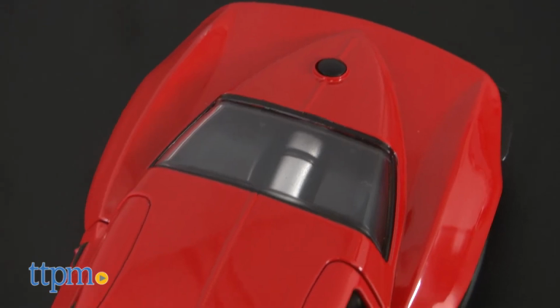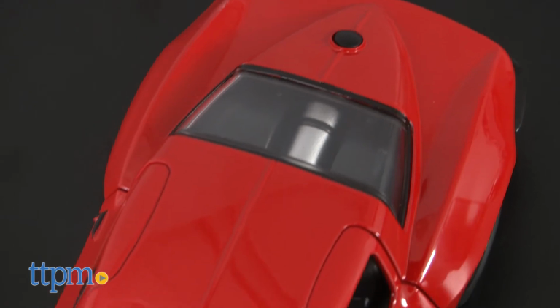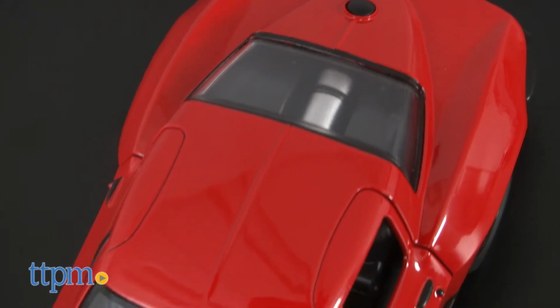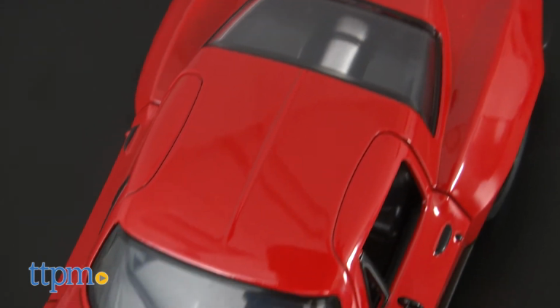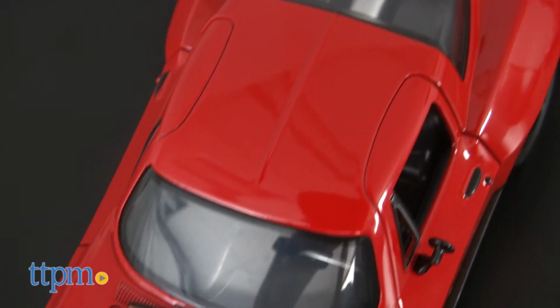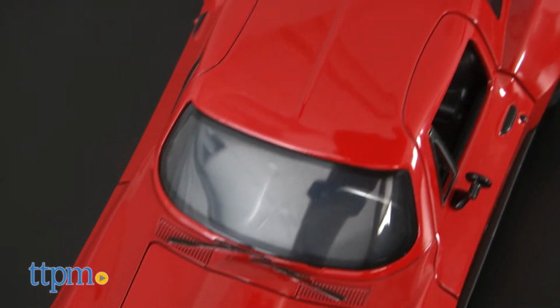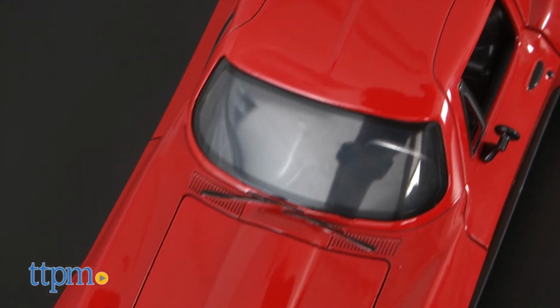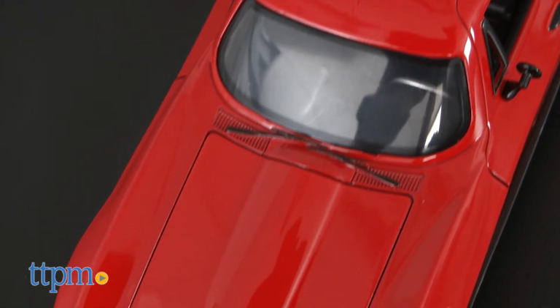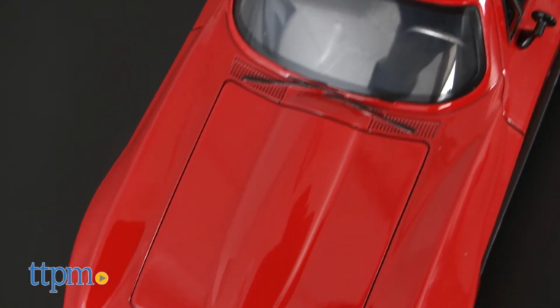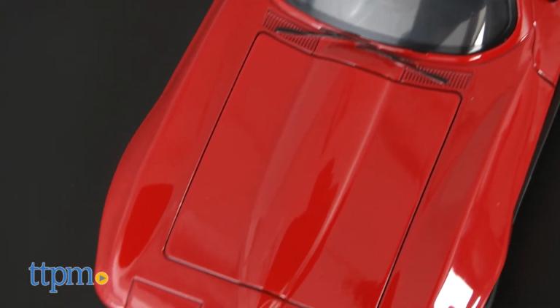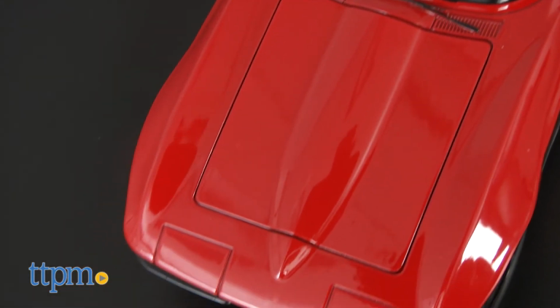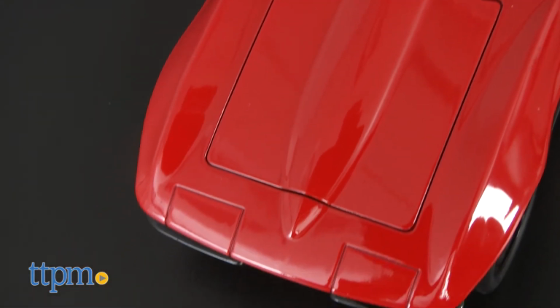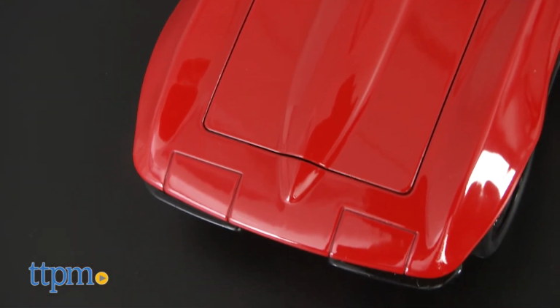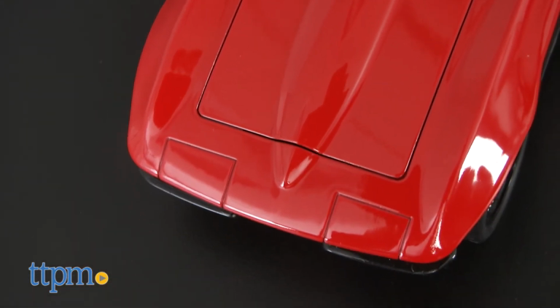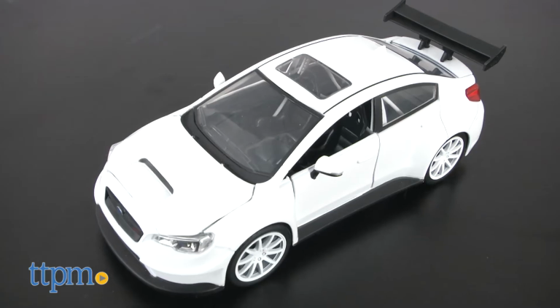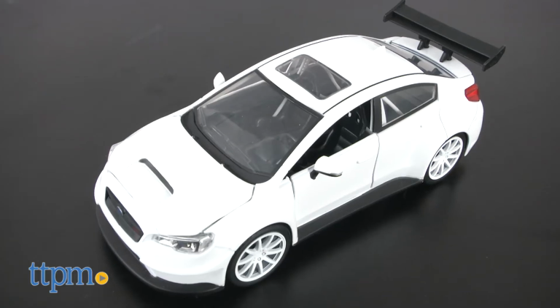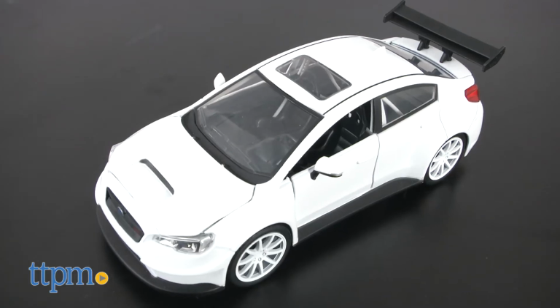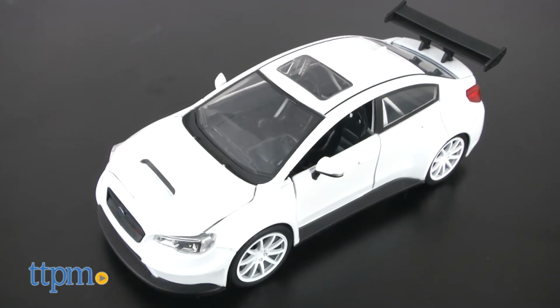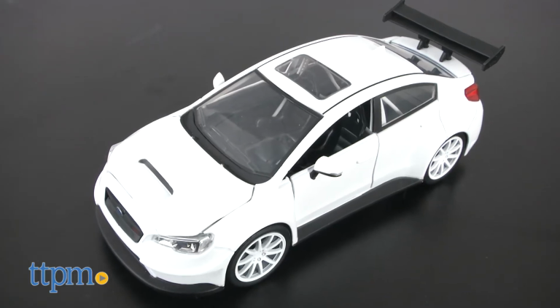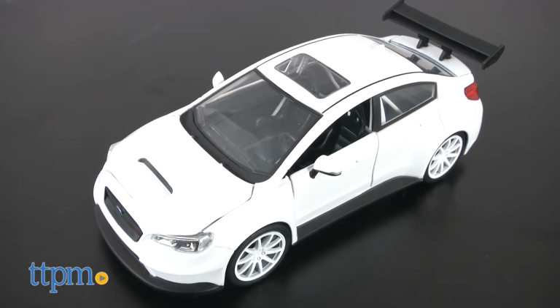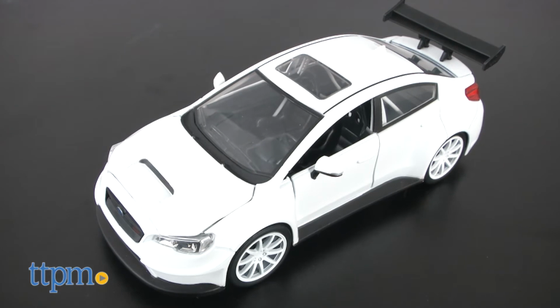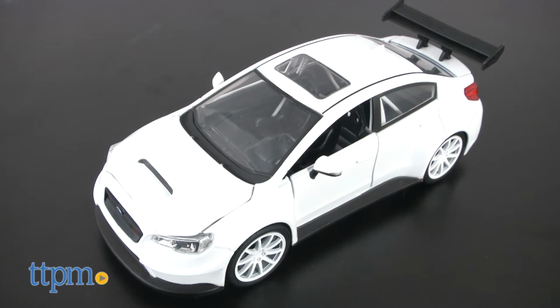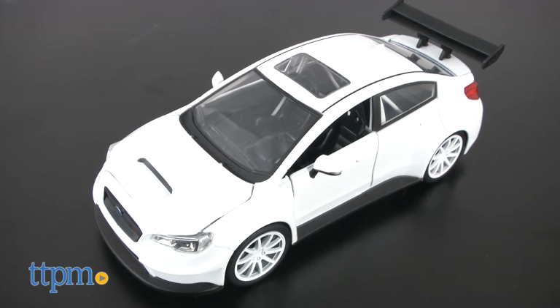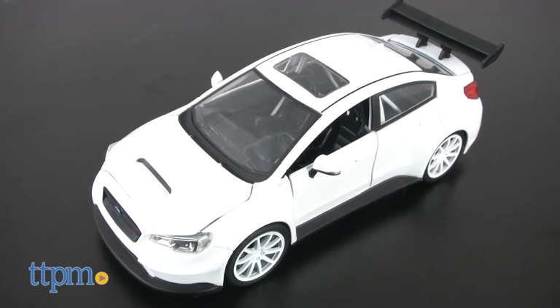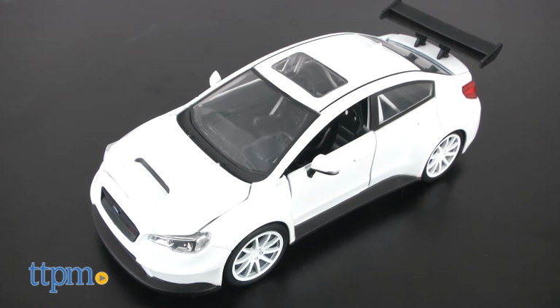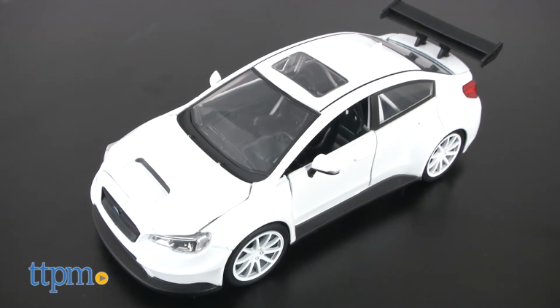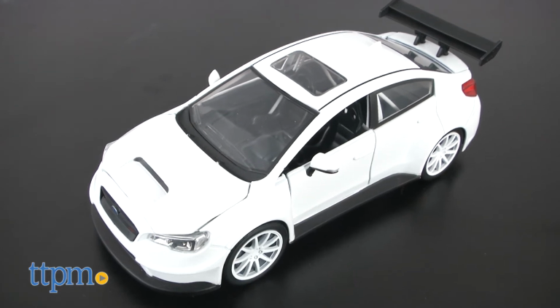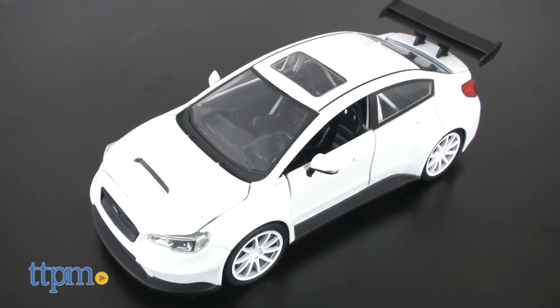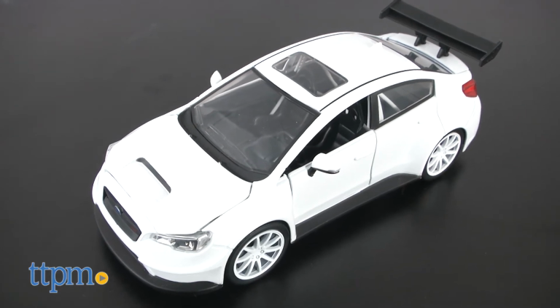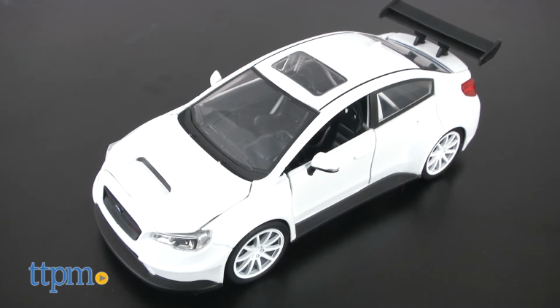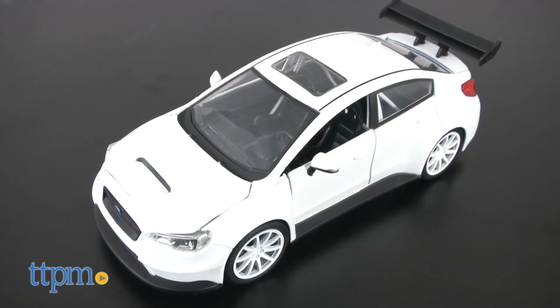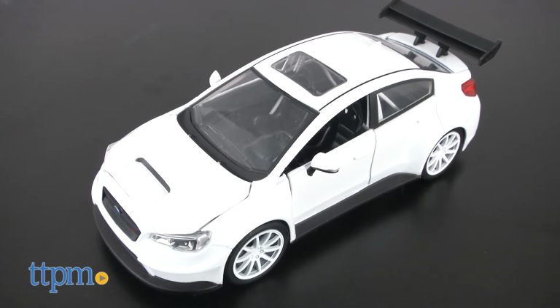You'll find more detail on these than on typical die cast cars. First up is Mr. Little Nobody's Subaru WRX STI.